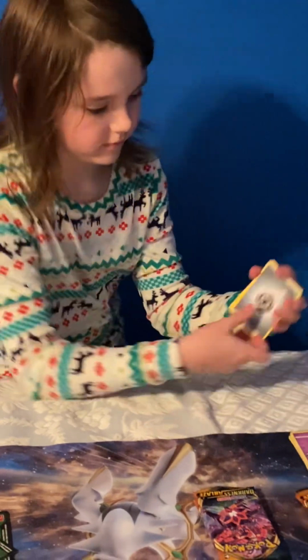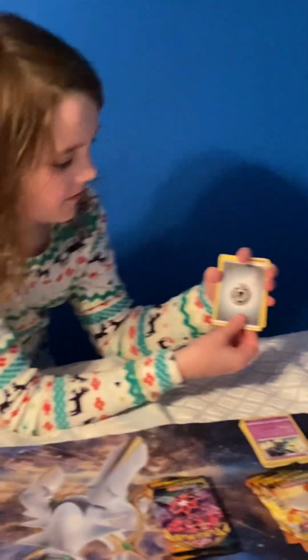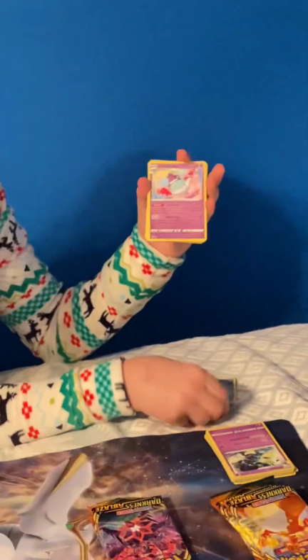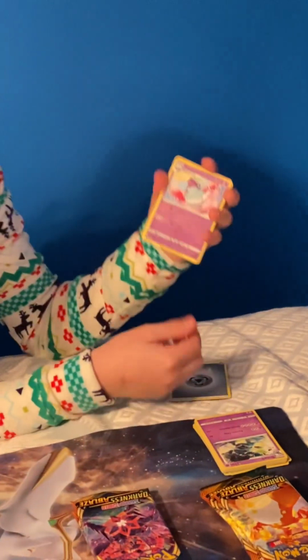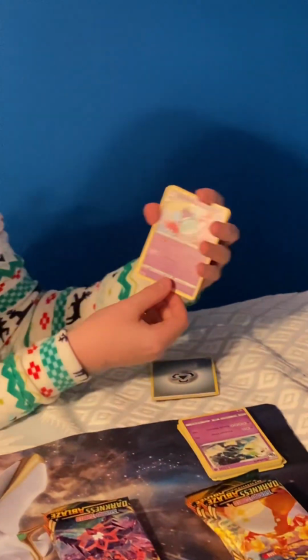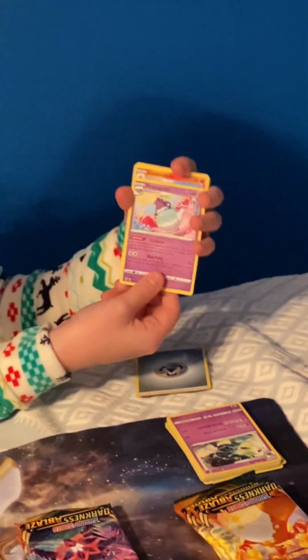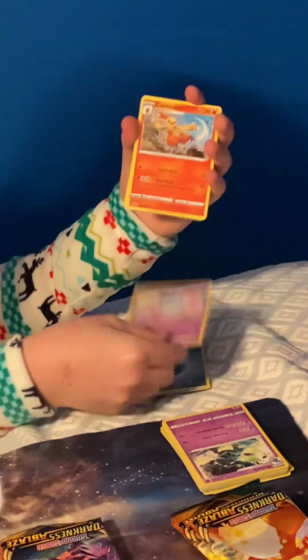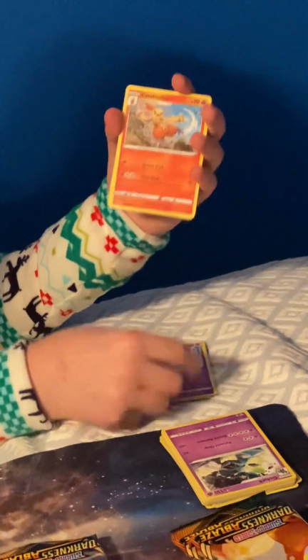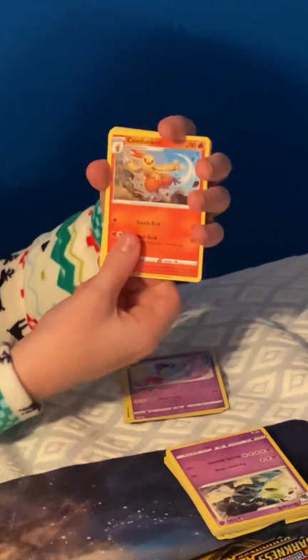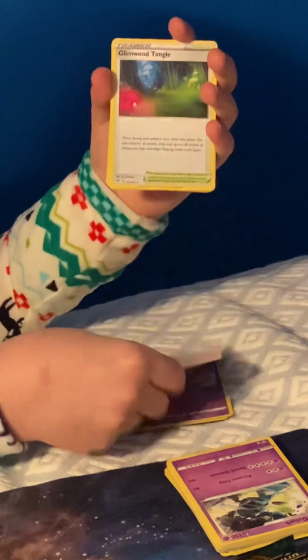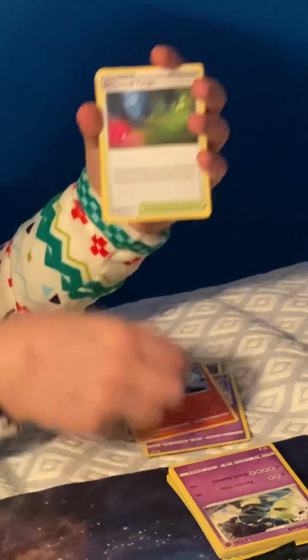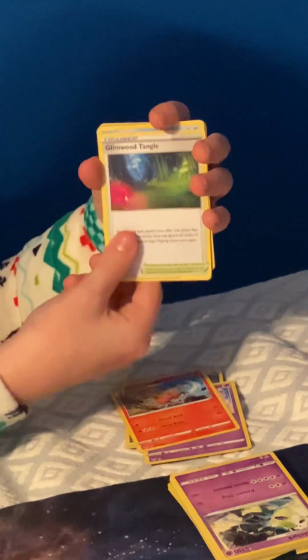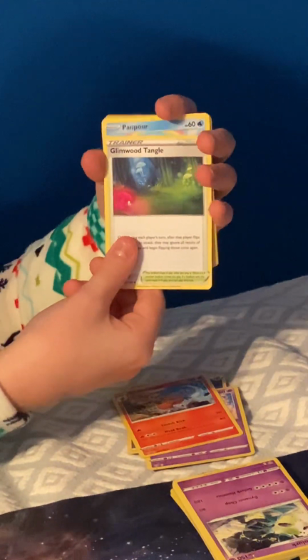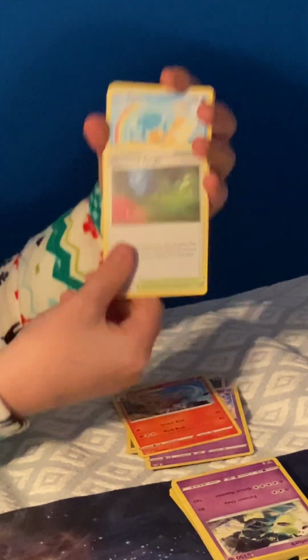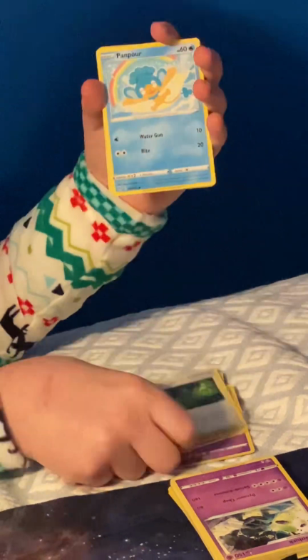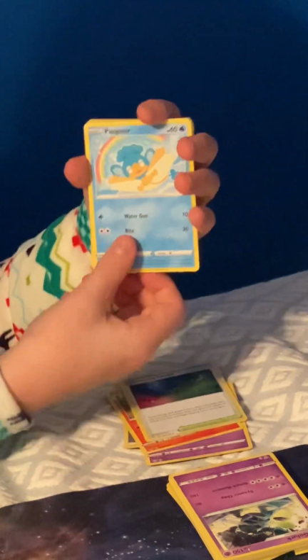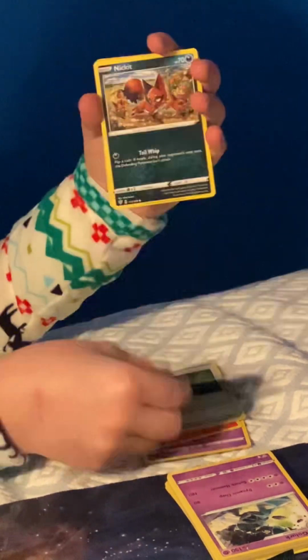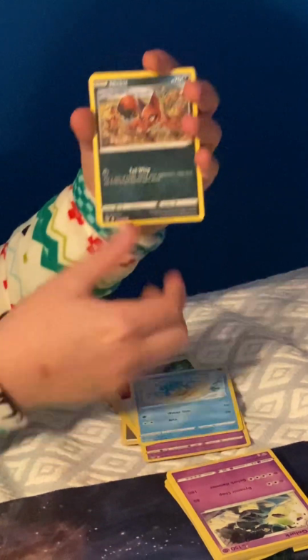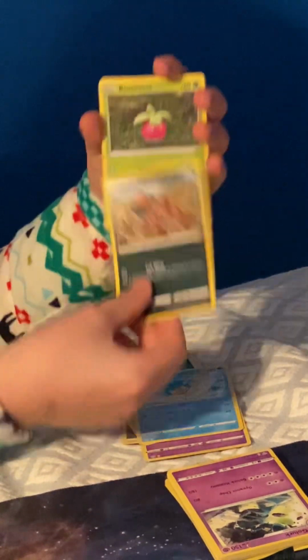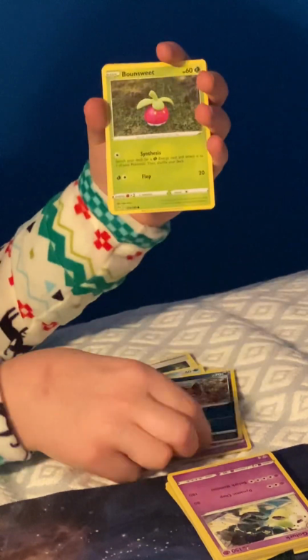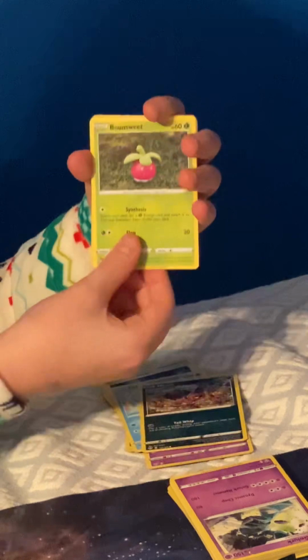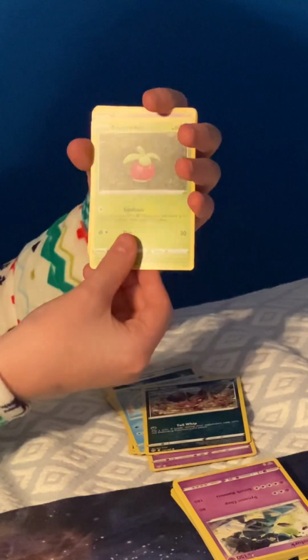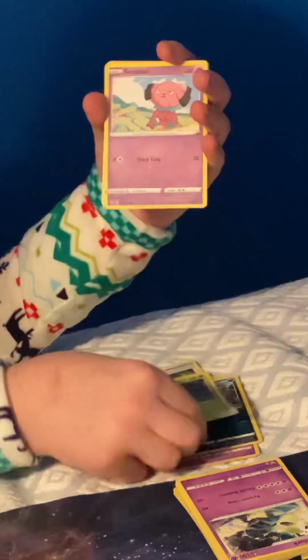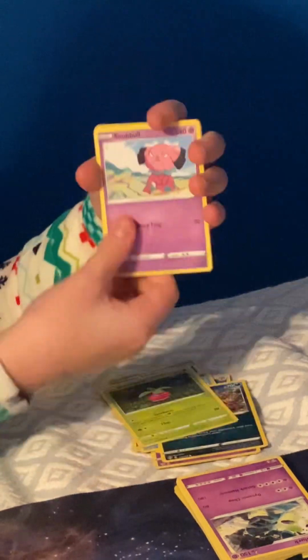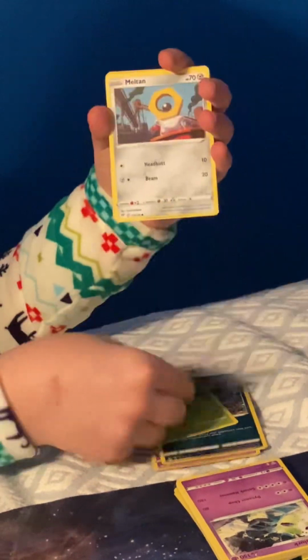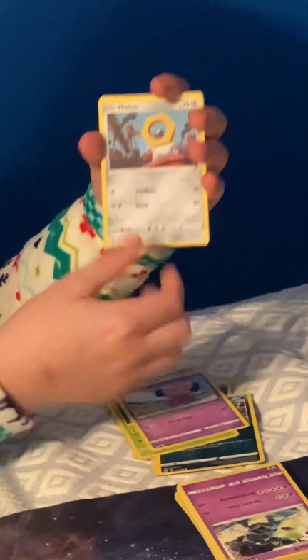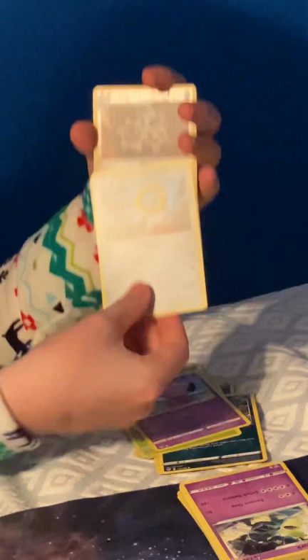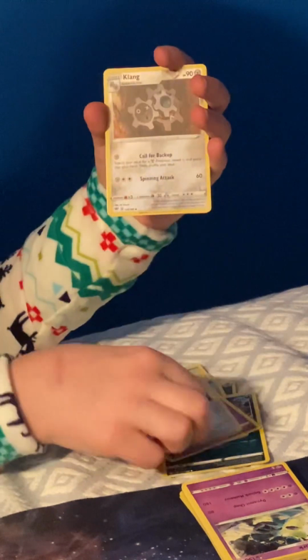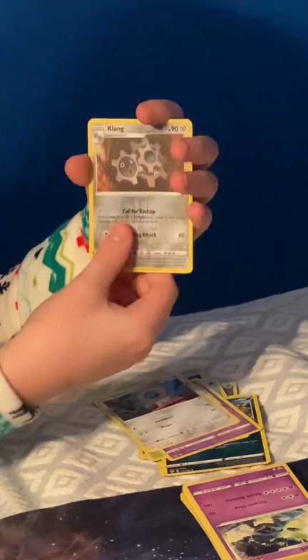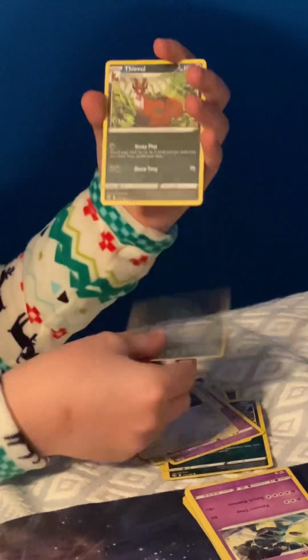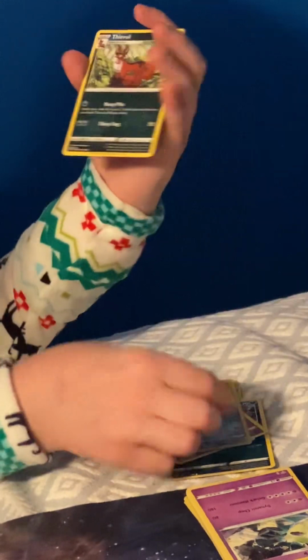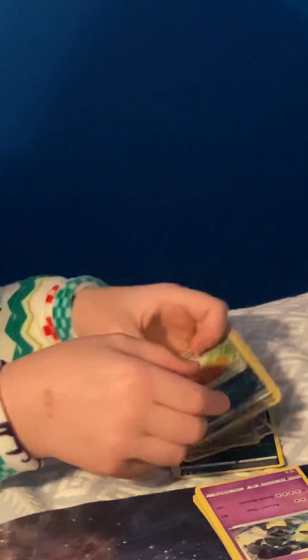We've got a Metal Energy, a Poltergeist, a Kumbach, a Ruskin, Glimwood Tangle, a Pampor, a Nickit, a Bounsweet, a Snubbull, a Meltan, a Clang, and a Tivul.